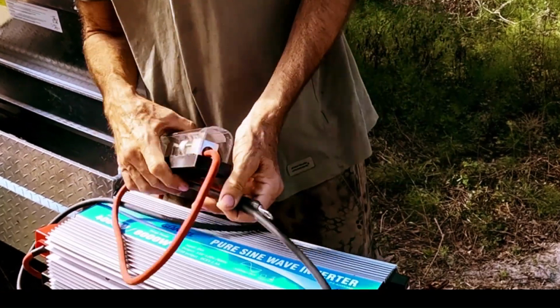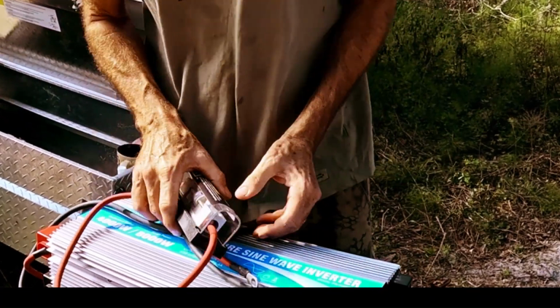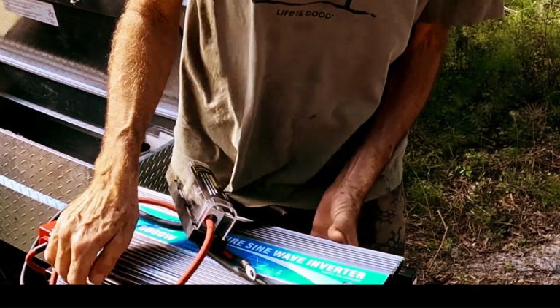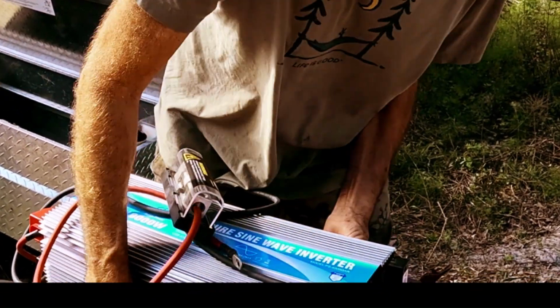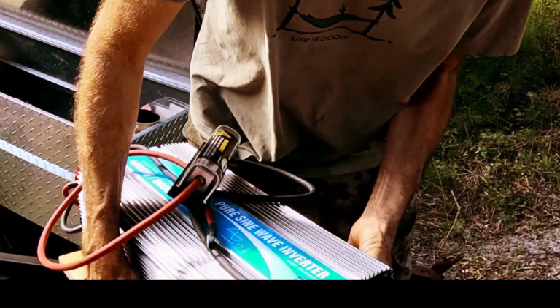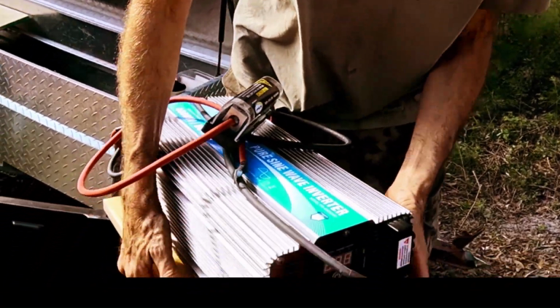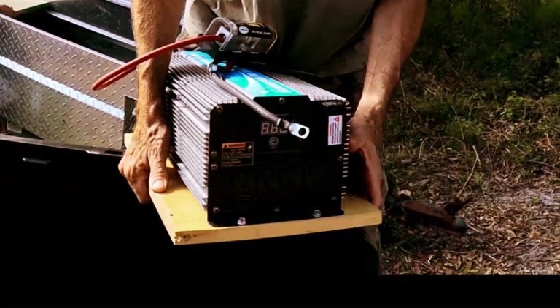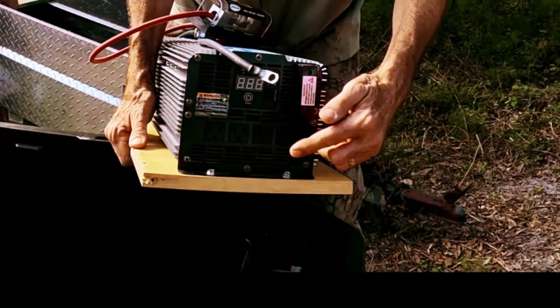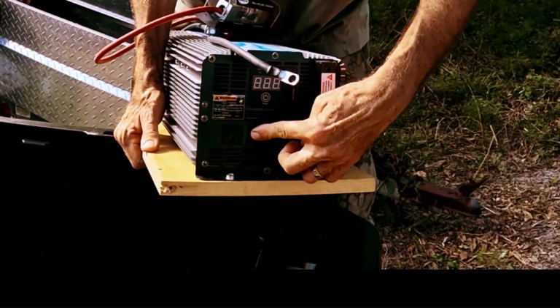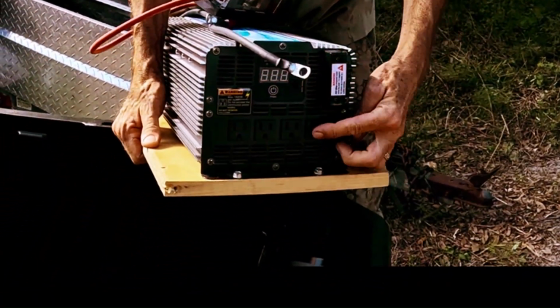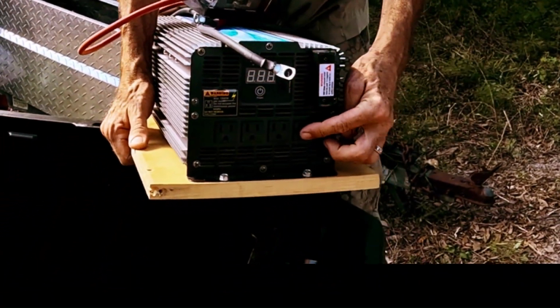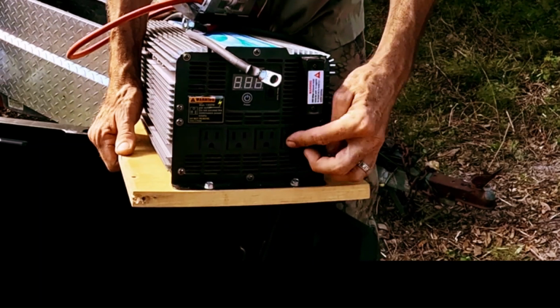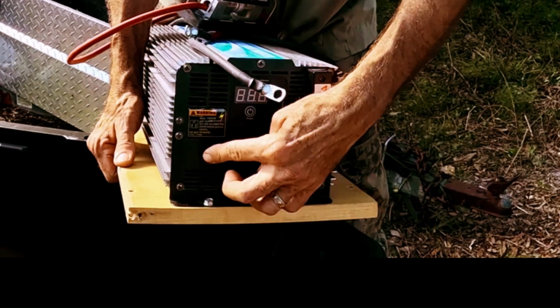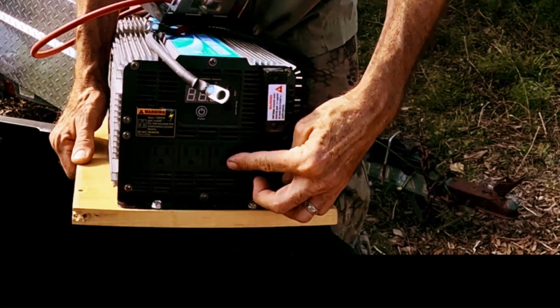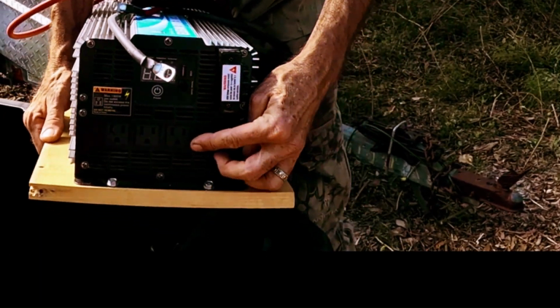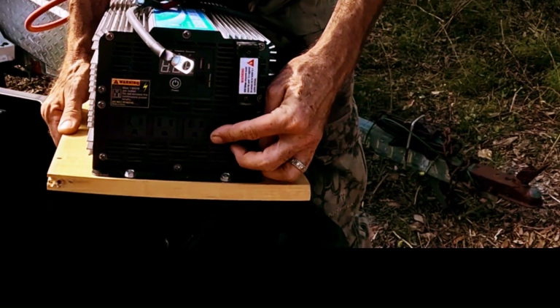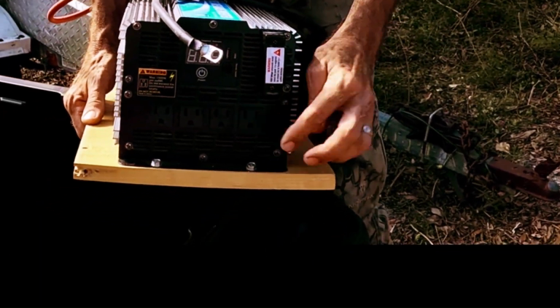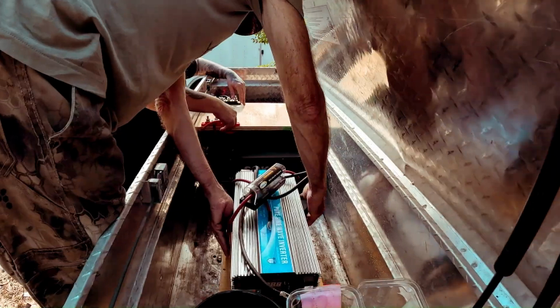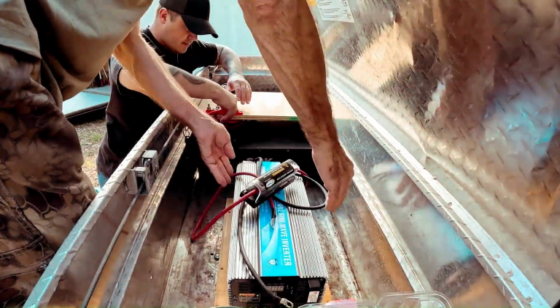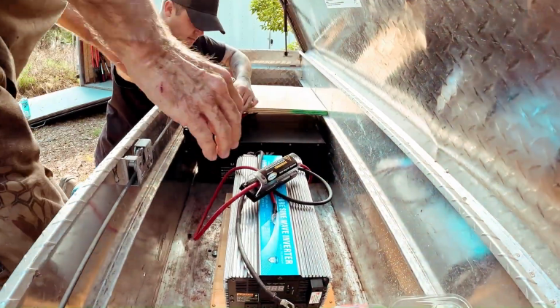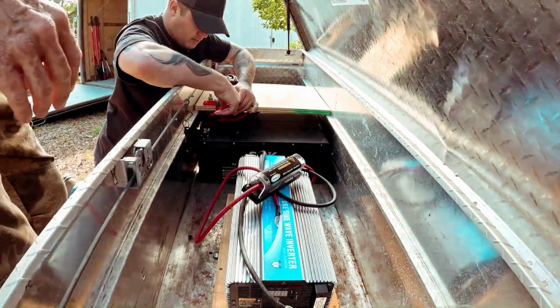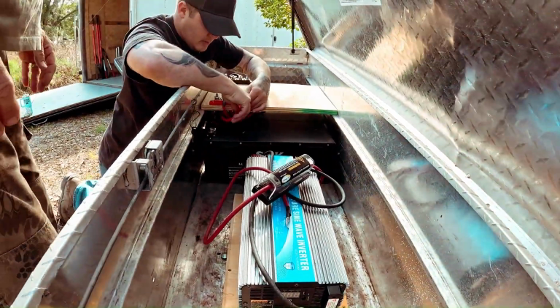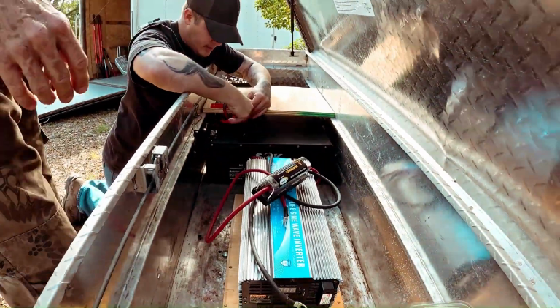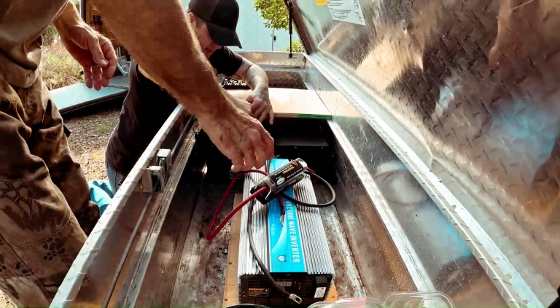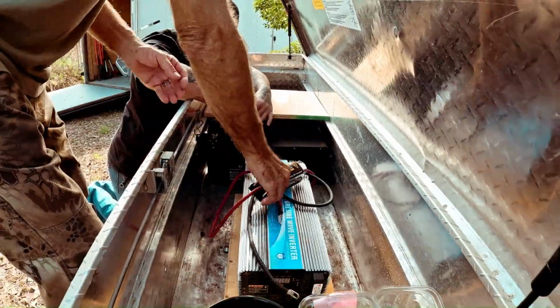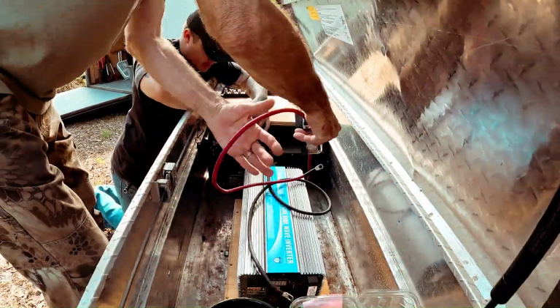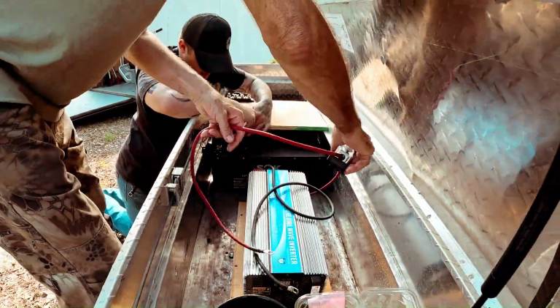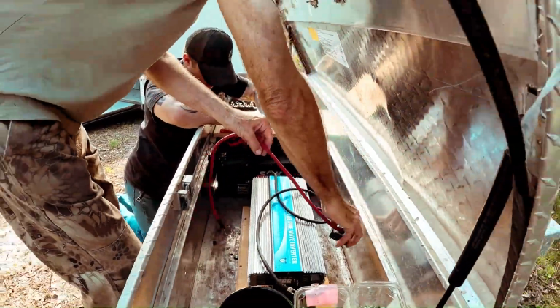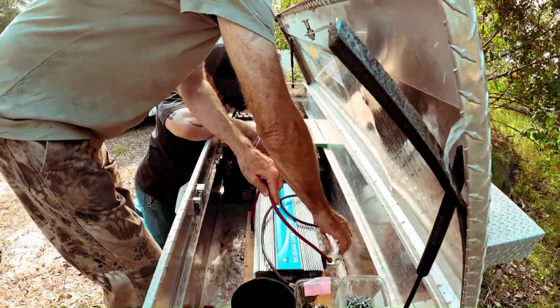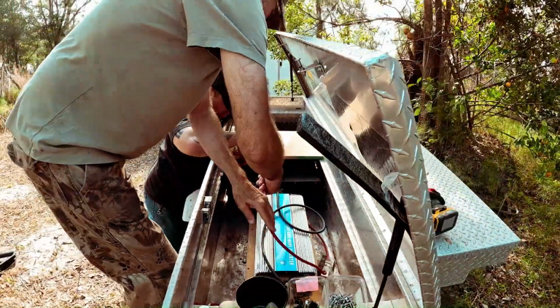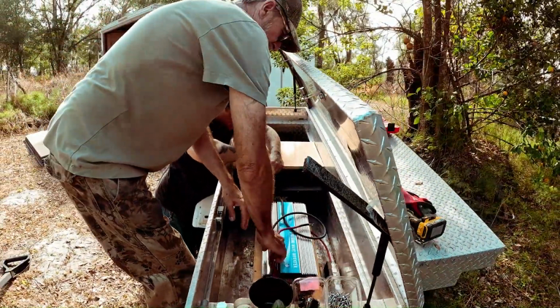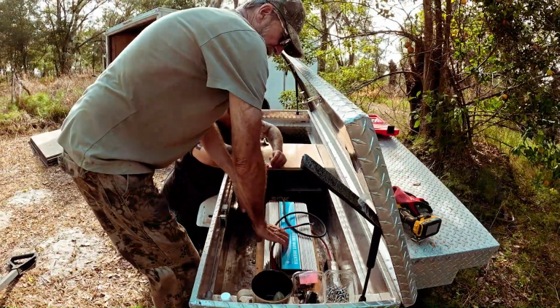This outputs 120 volt power. We'll be using these four outlets — each rated at 1,500 watts of power. Because of the height of this unit, we're going to put it right down in the bottom of the toolbox.